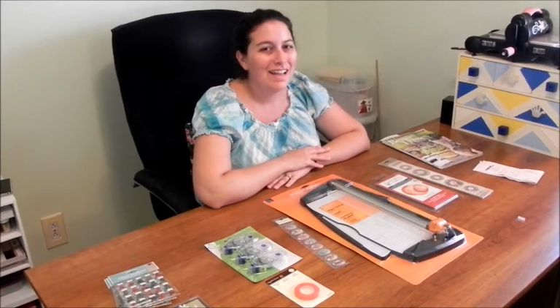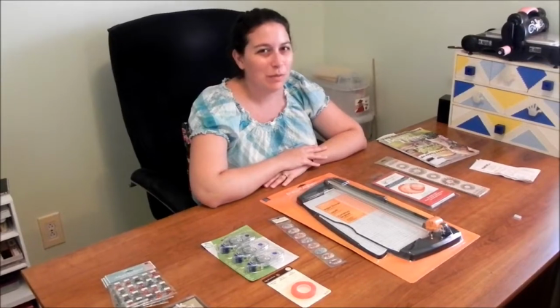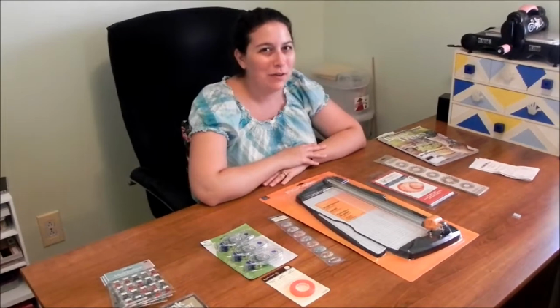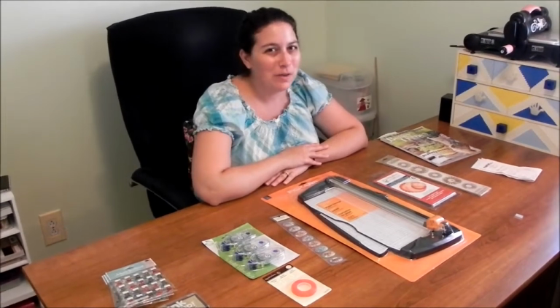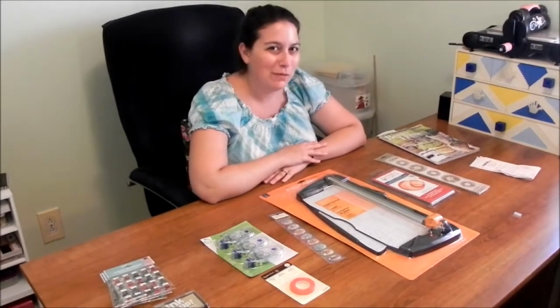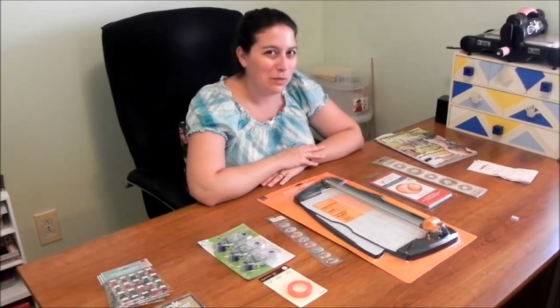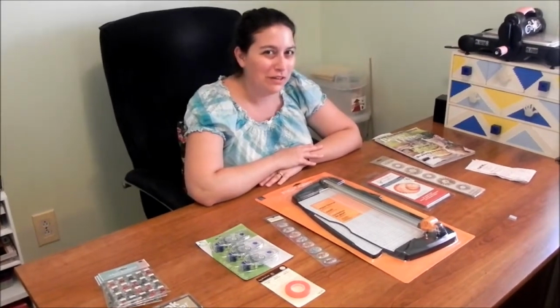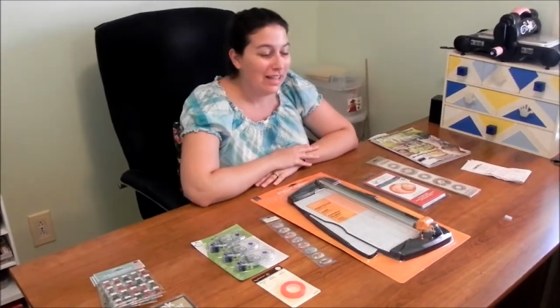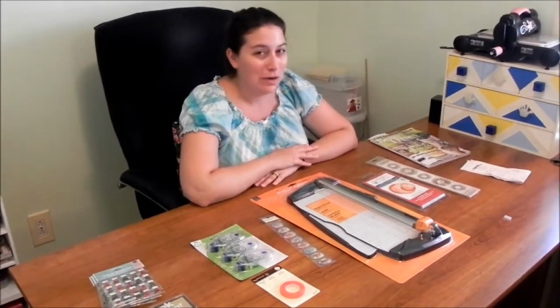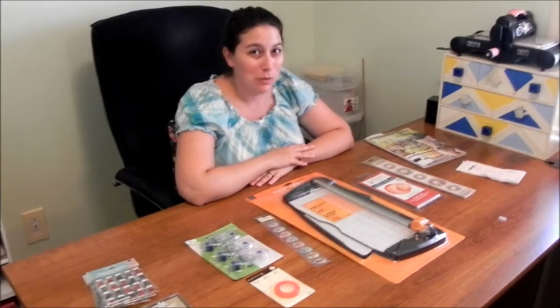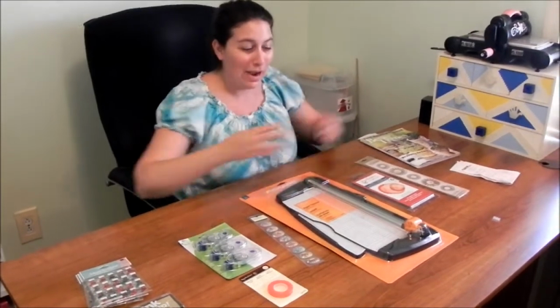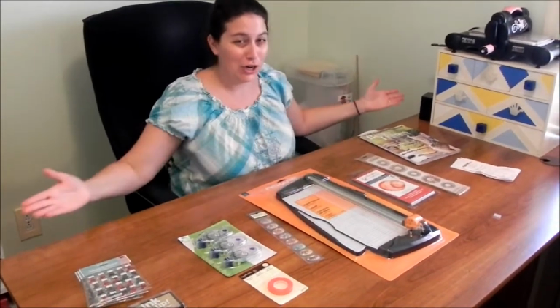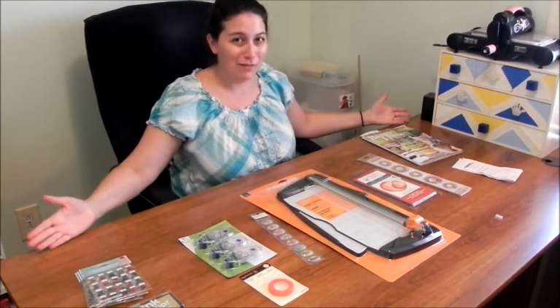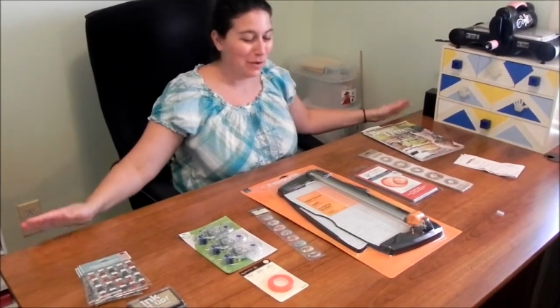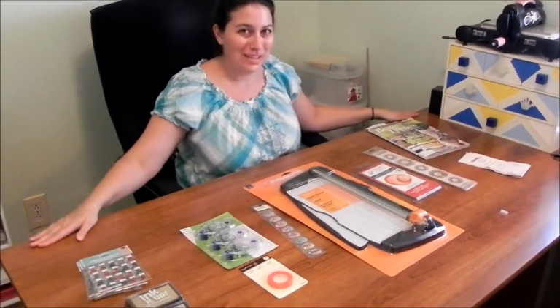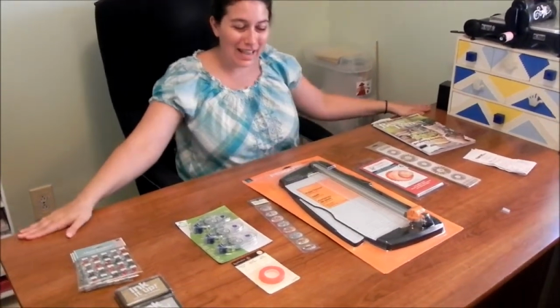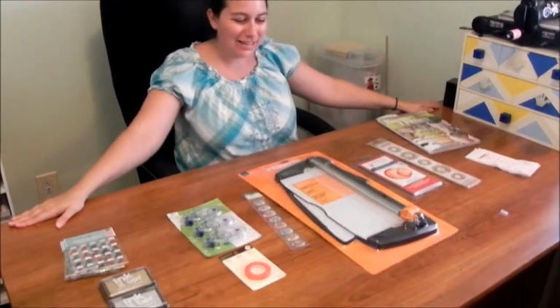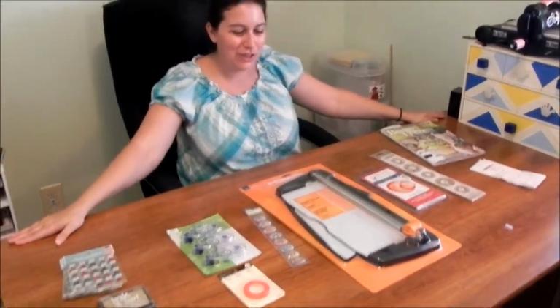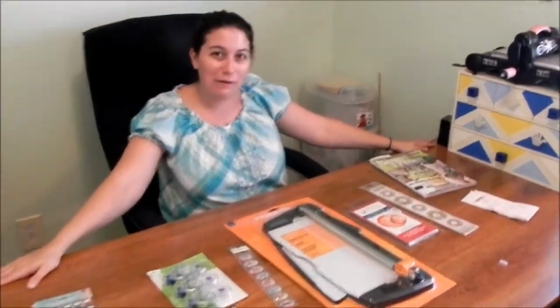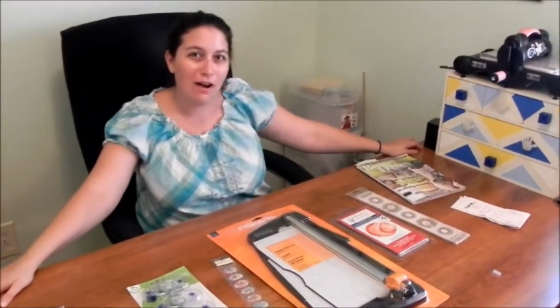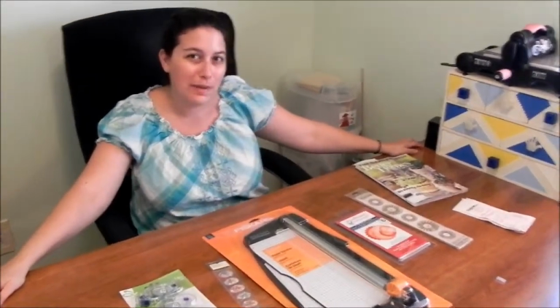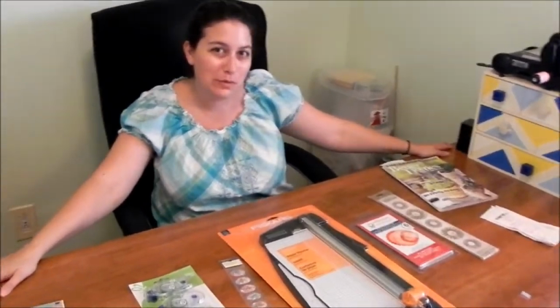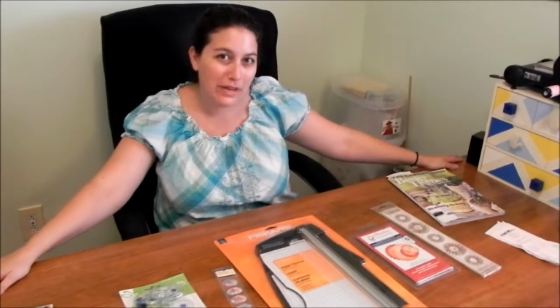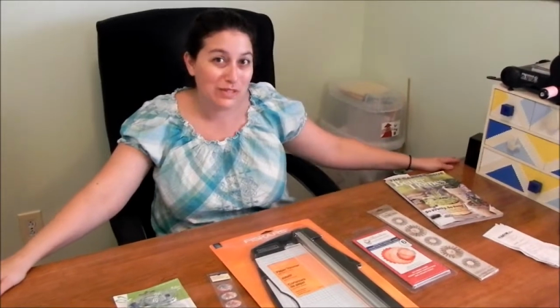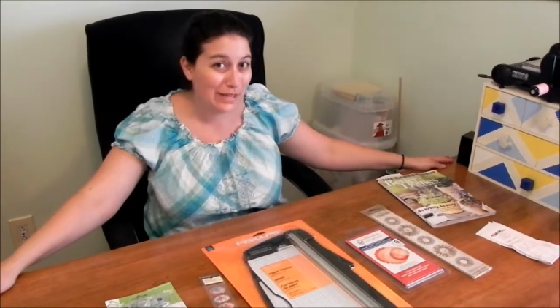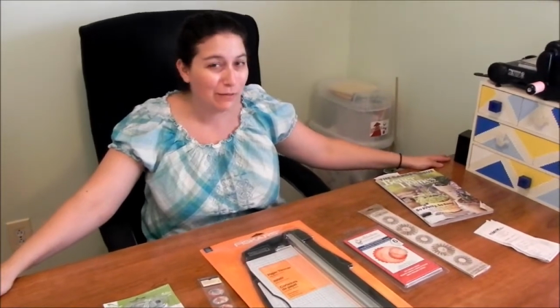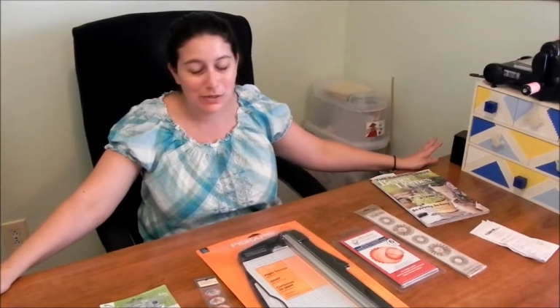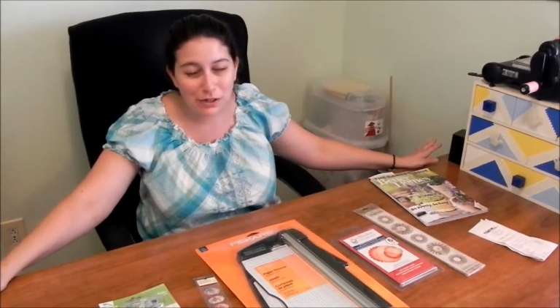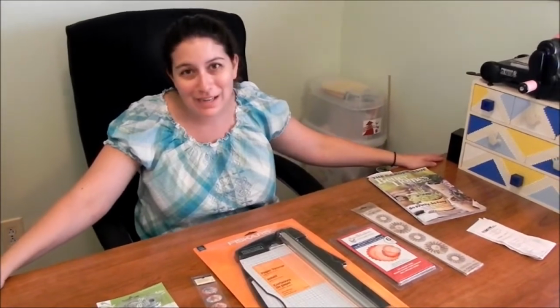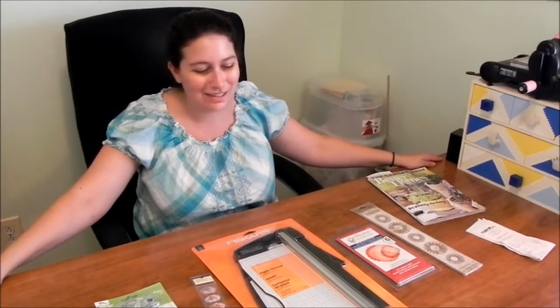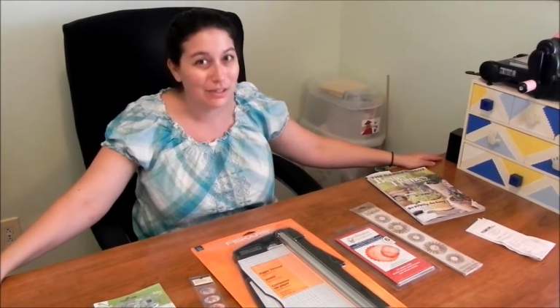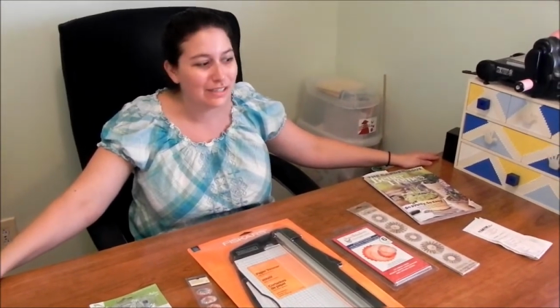Hey everybody, welcome back to Life with Jill and Michael, and welcome to our craft room. Today I'd like to show you our haul from AC Moore and Michael's. We did pretty good — of course we used our coupons and got some really good deals.